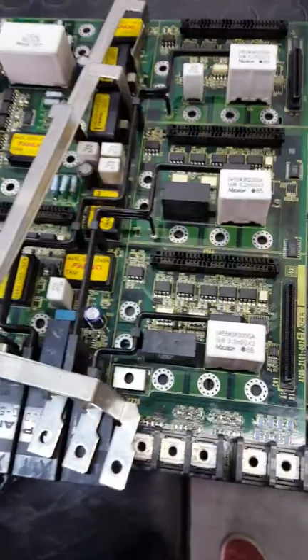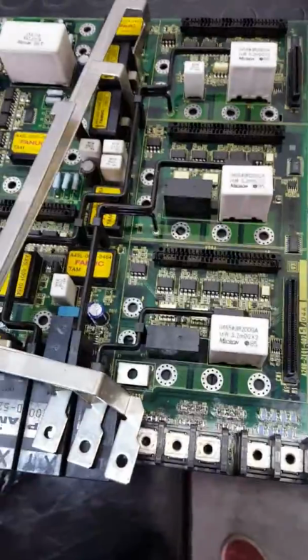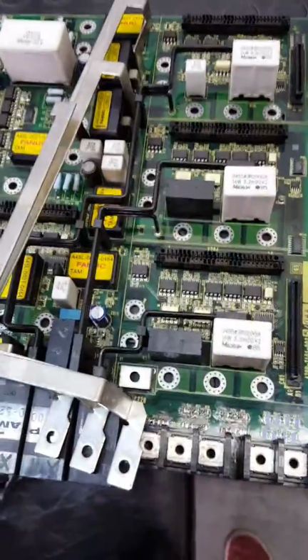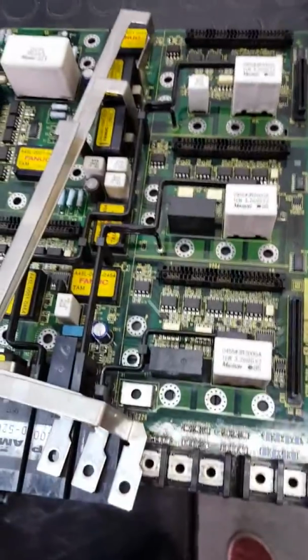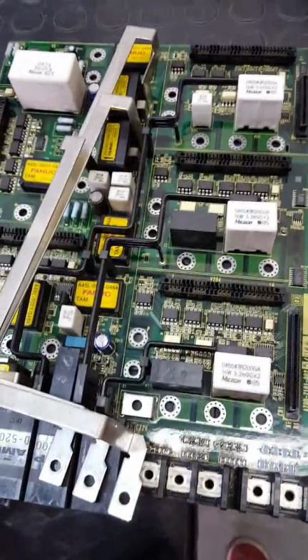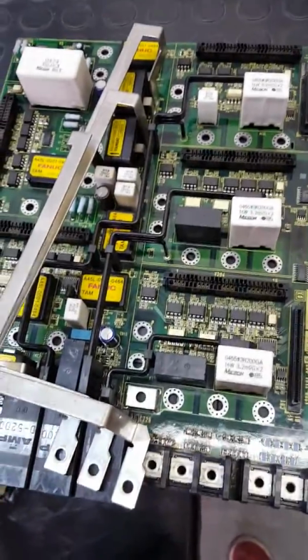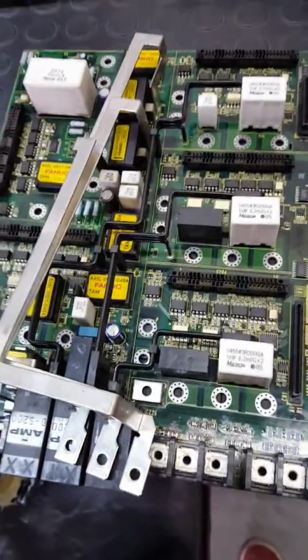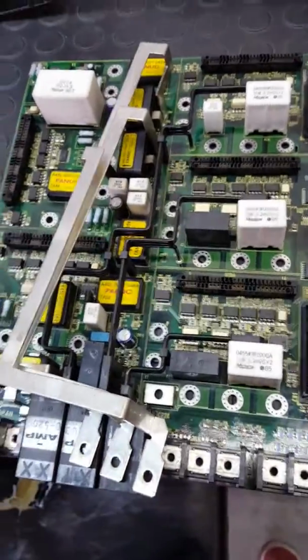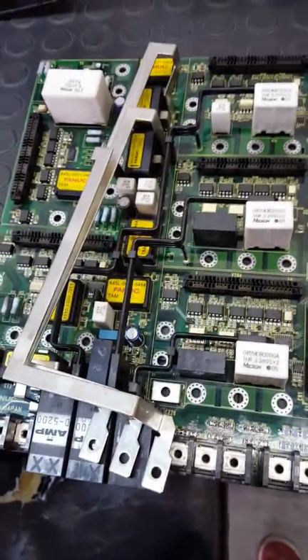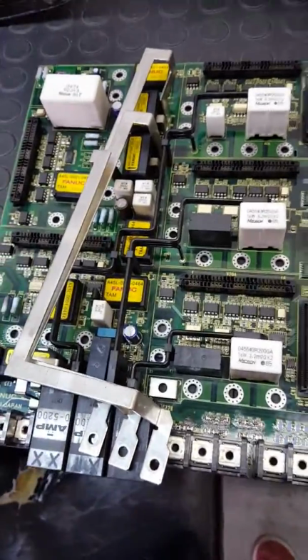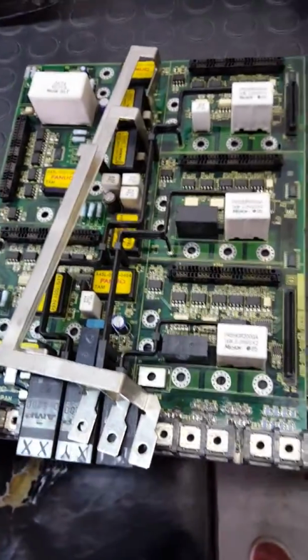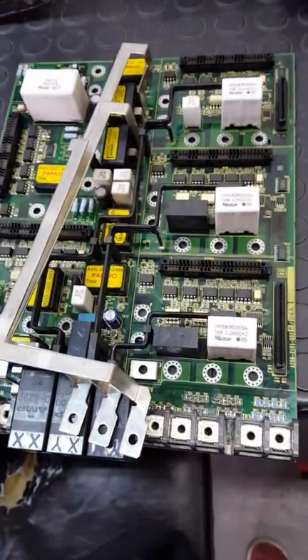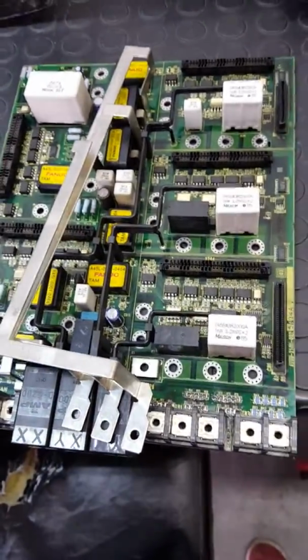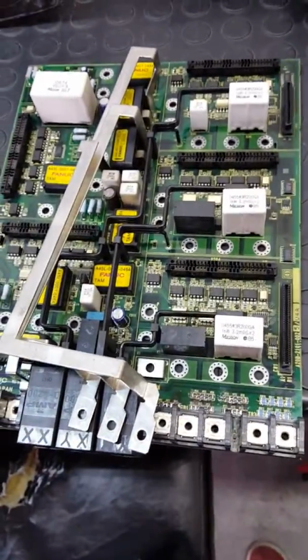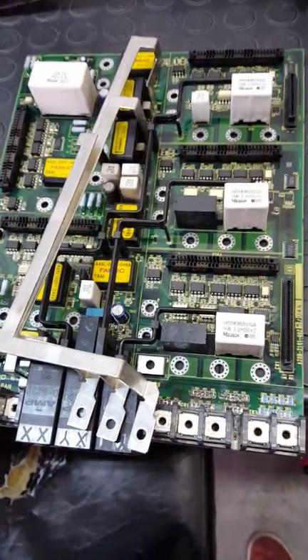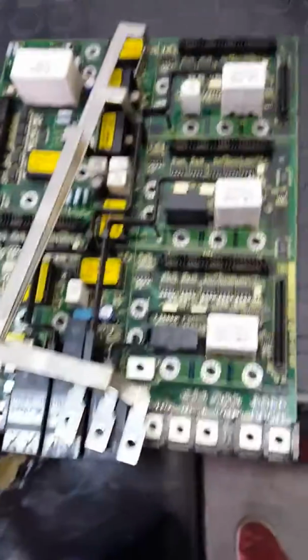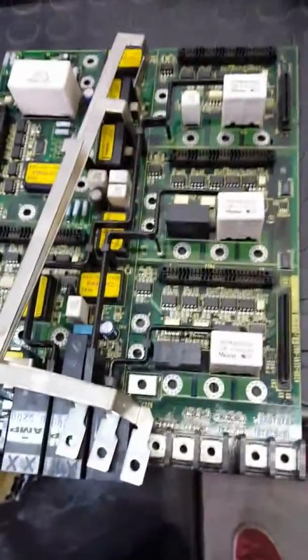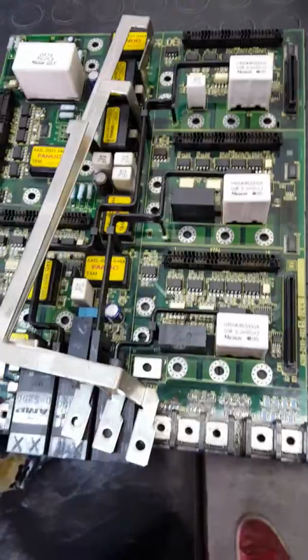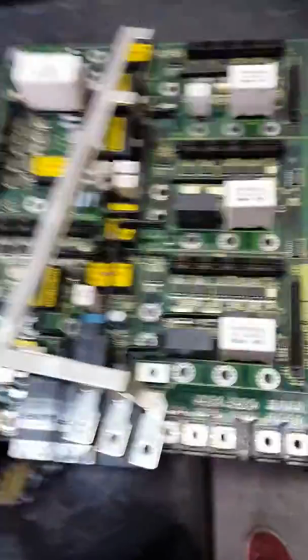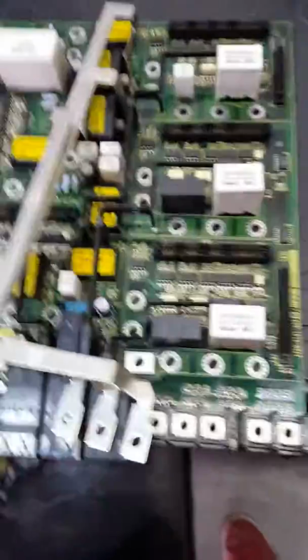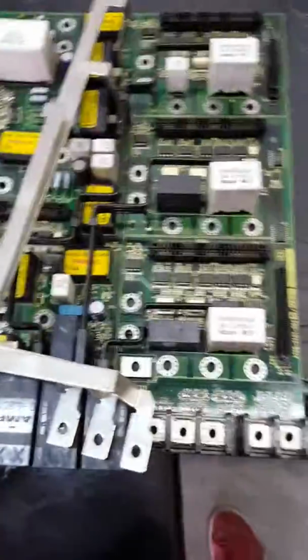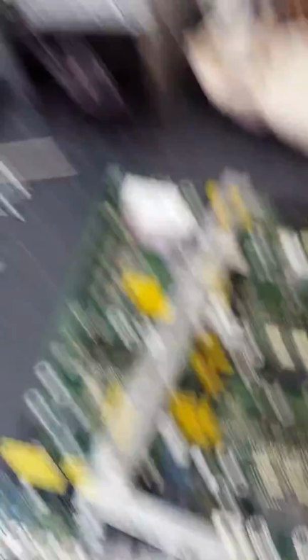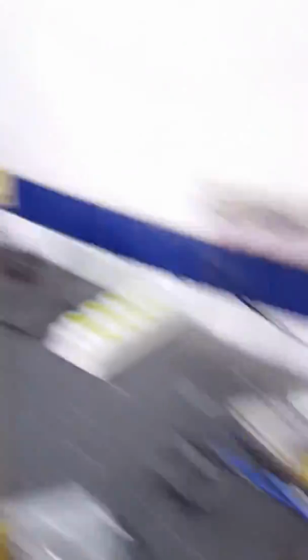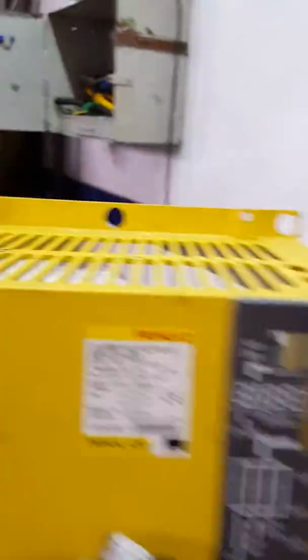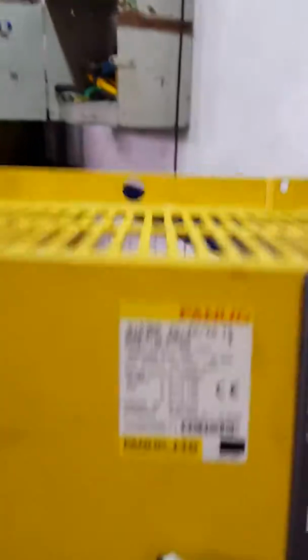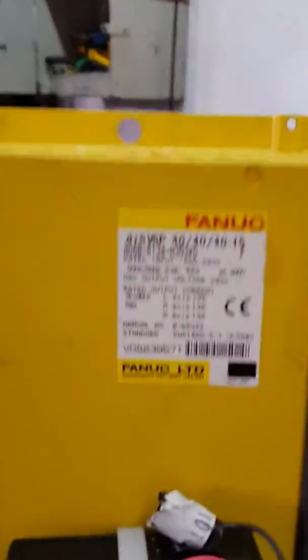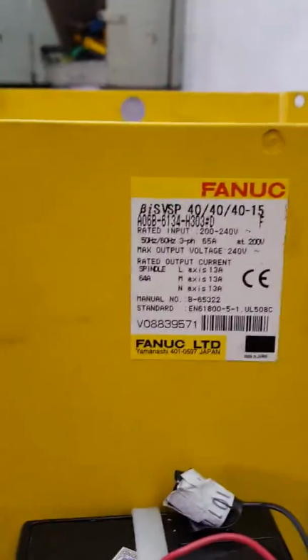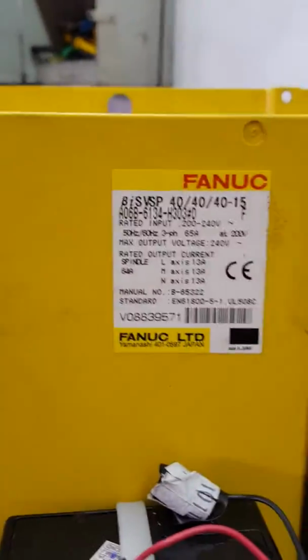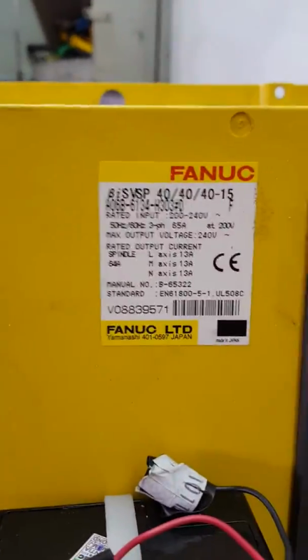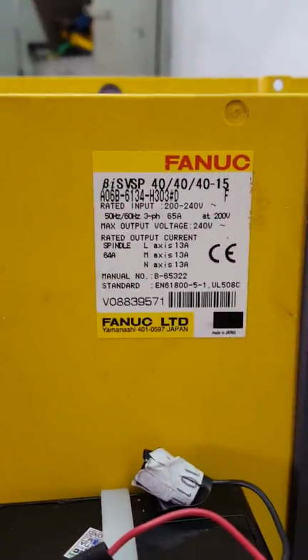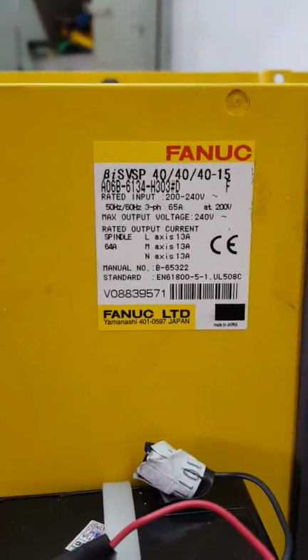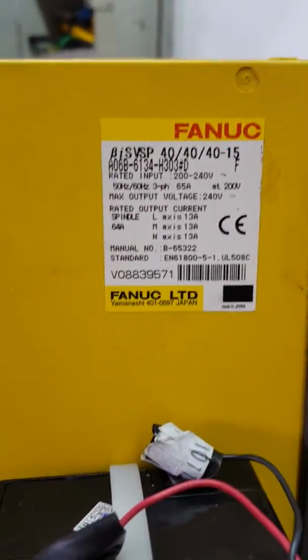Hello guys, my name is Danilo and today I'm going to show you how to fix a problem with the Sensei driver. Here is the driver code — it's a Fanuc driver.